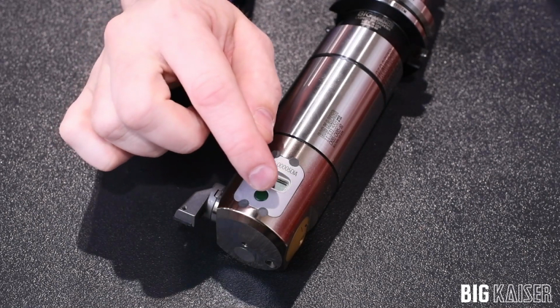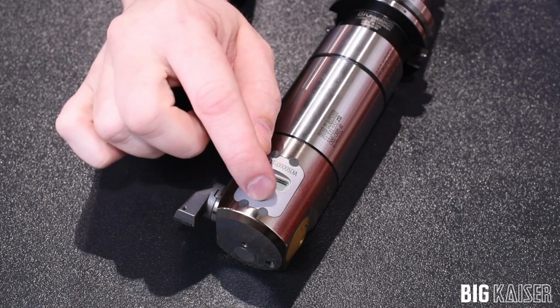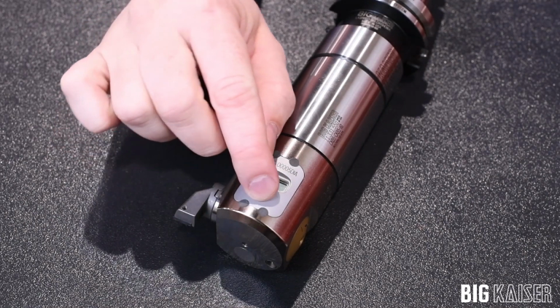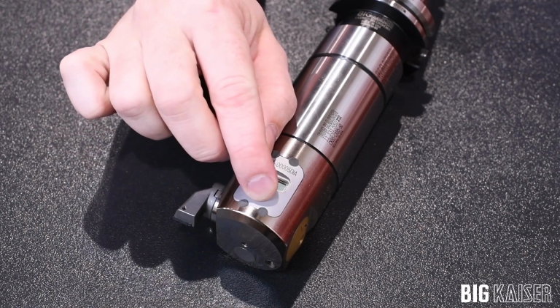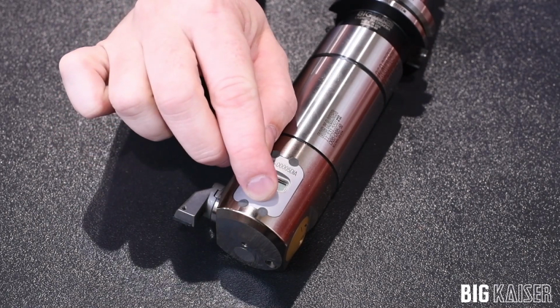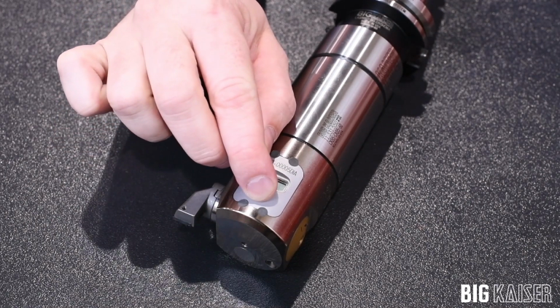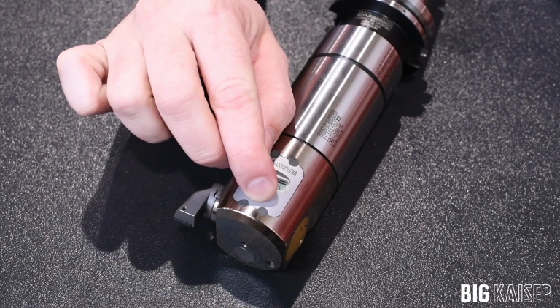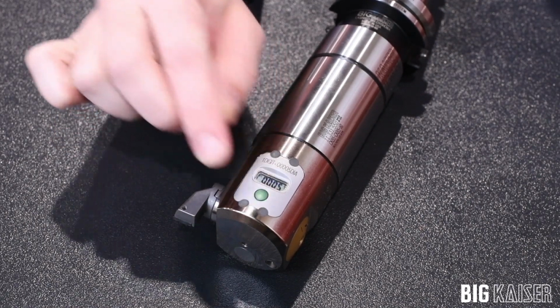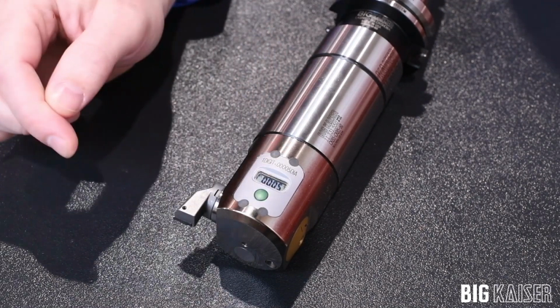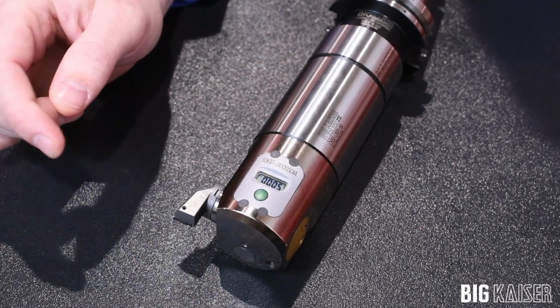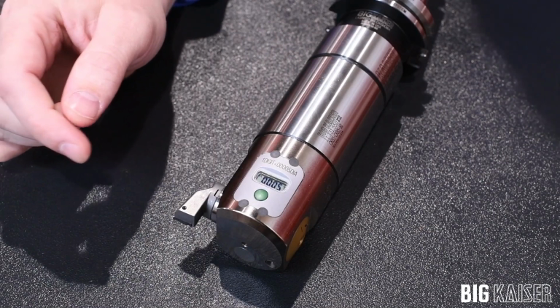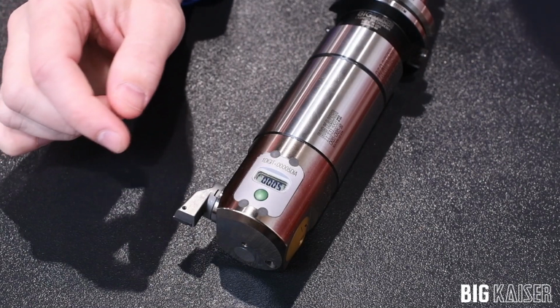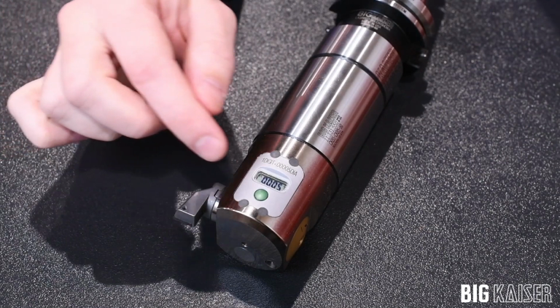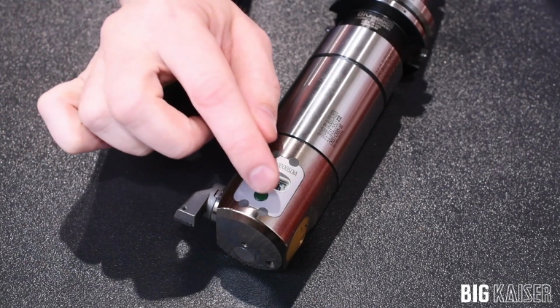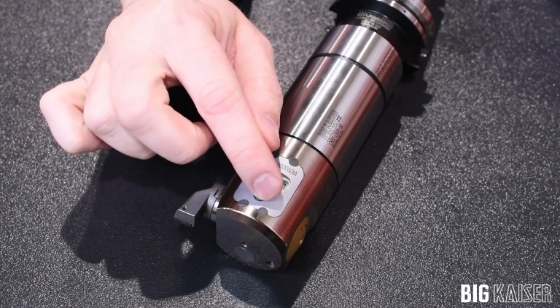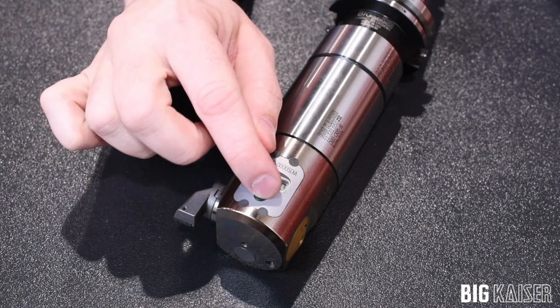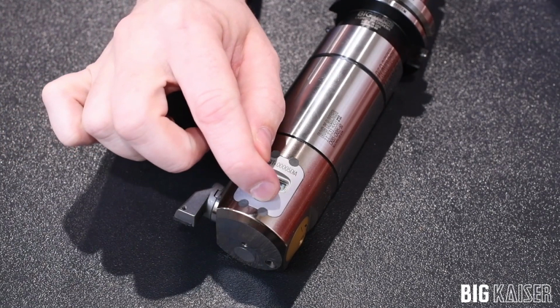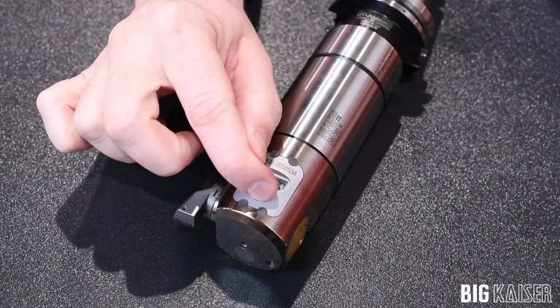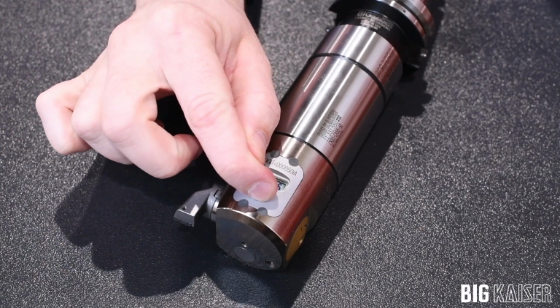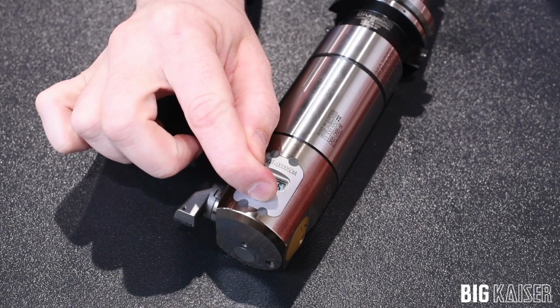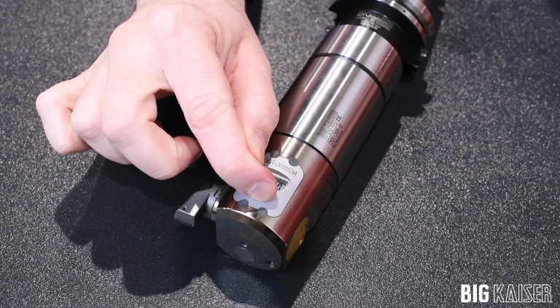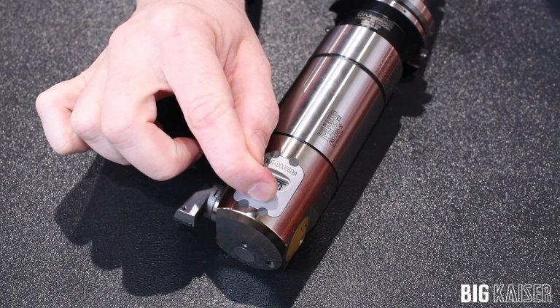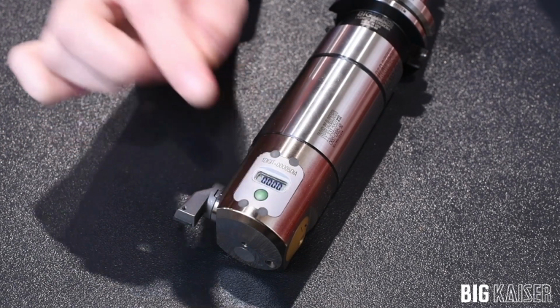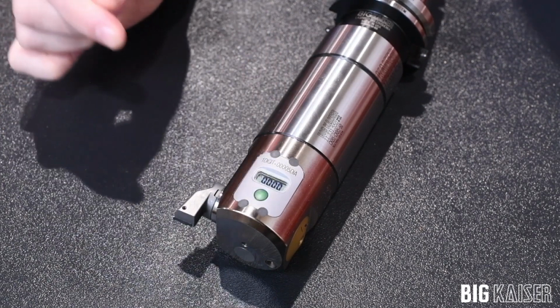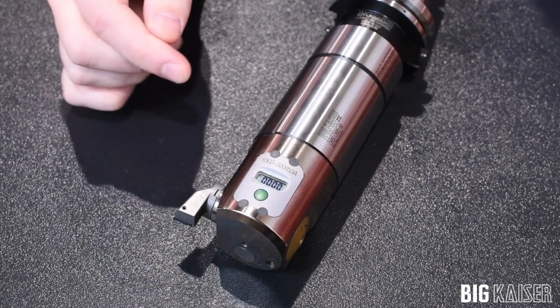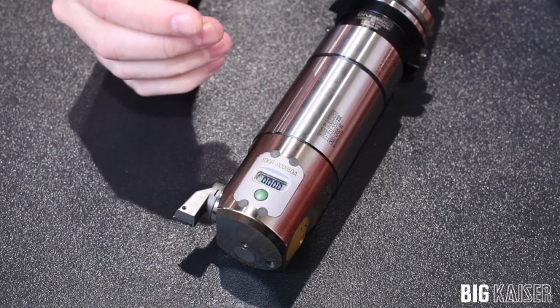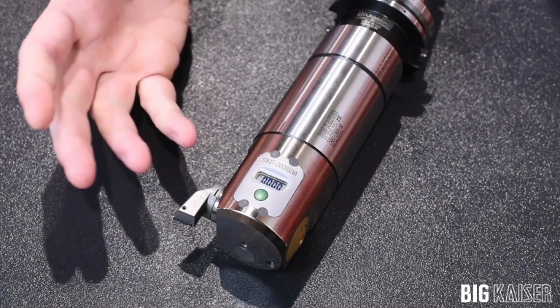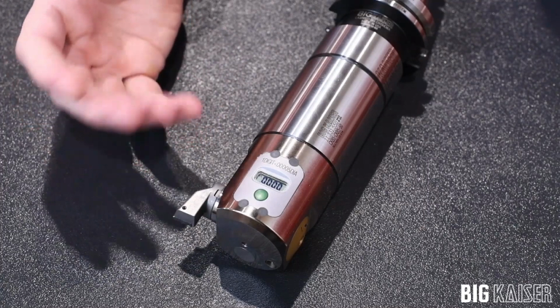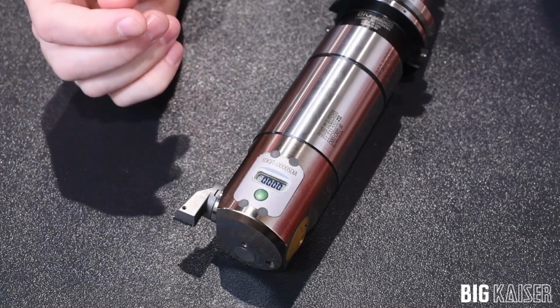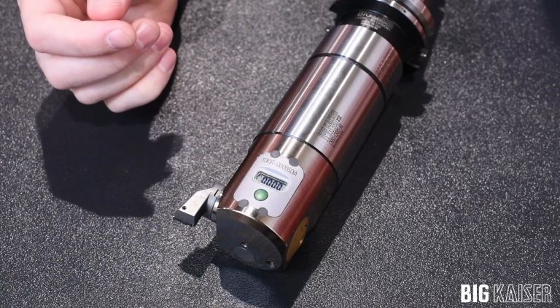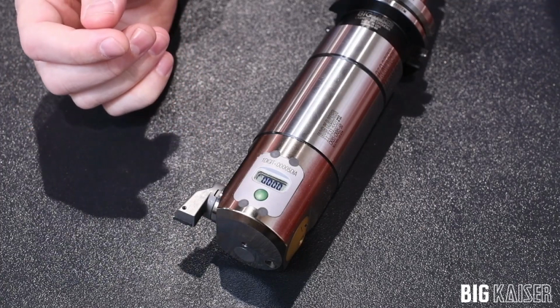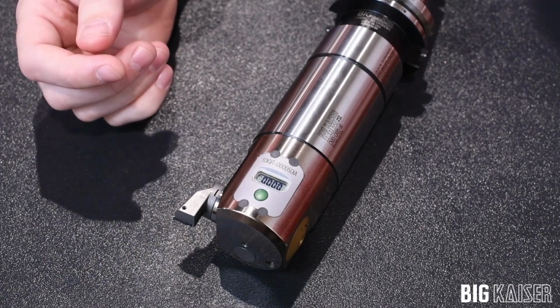You turn on the readout by holding down the green button. Then you hold the green button to zero it out. Now you will see you have a zeroed readout.